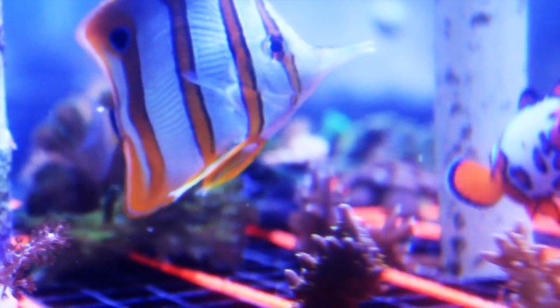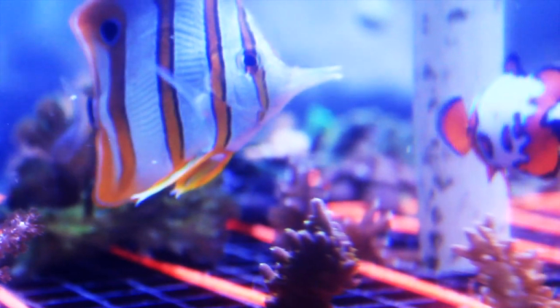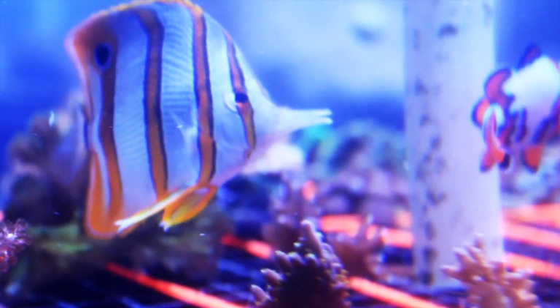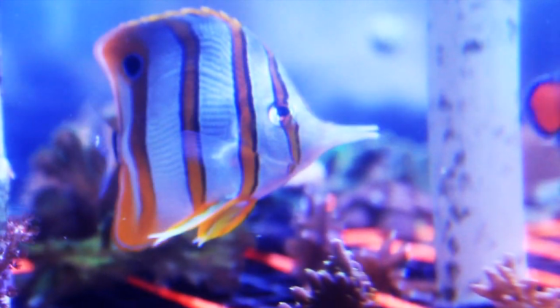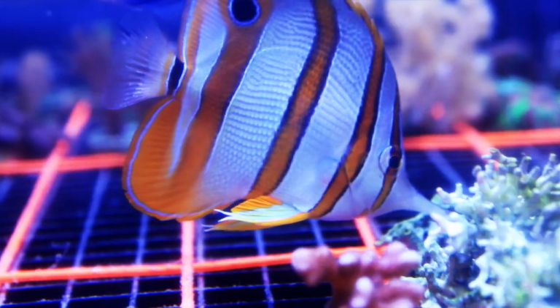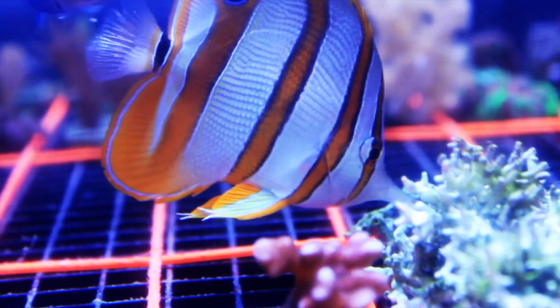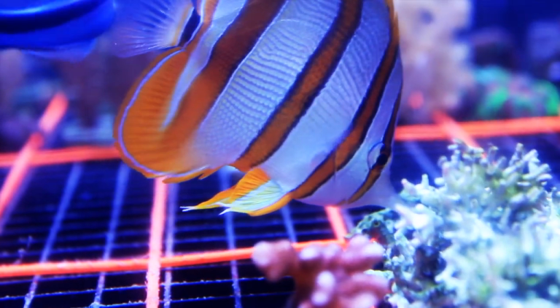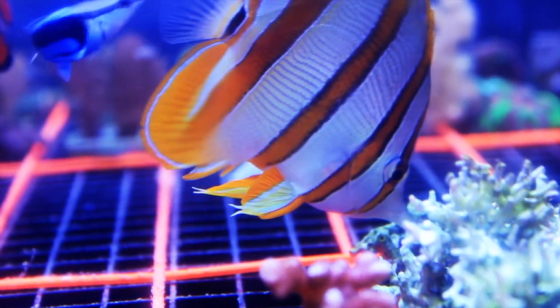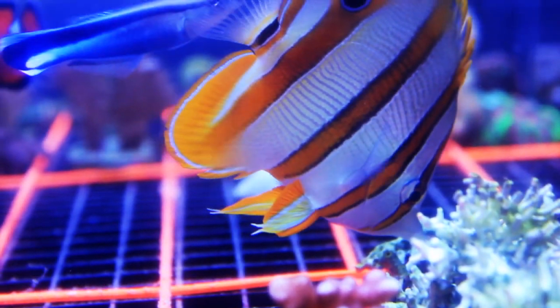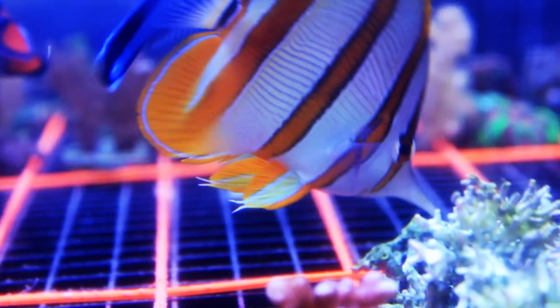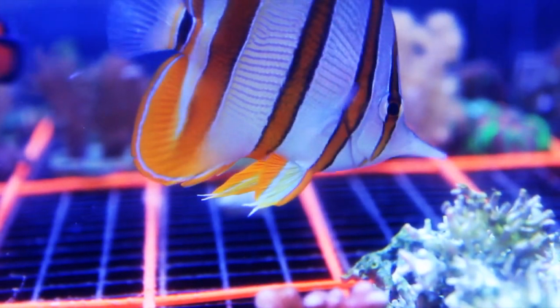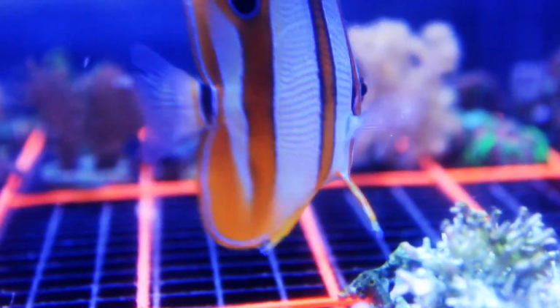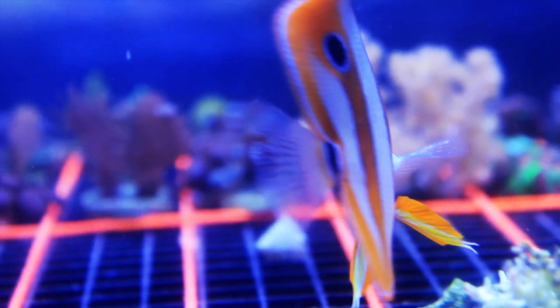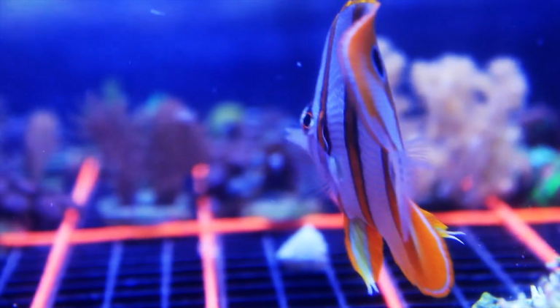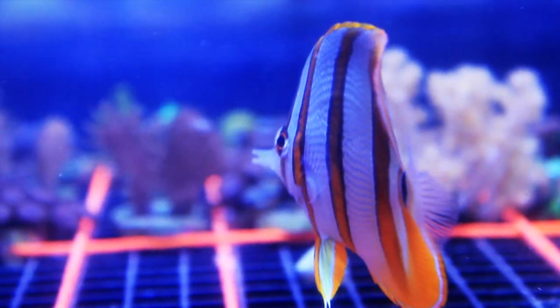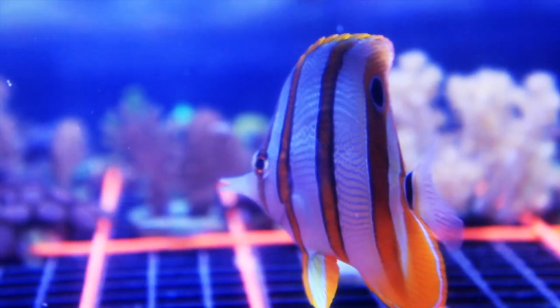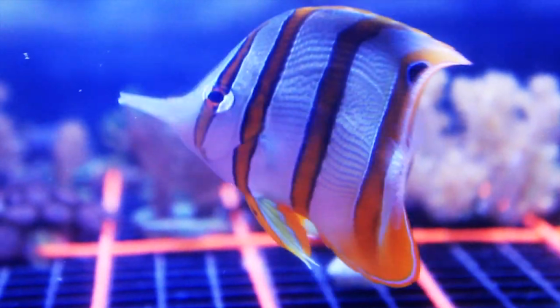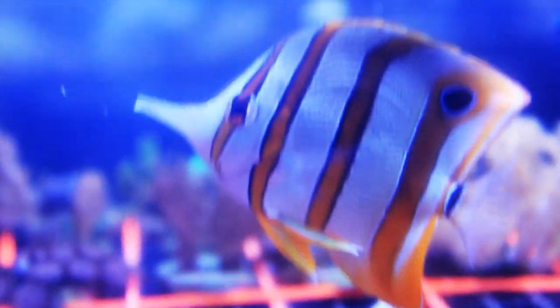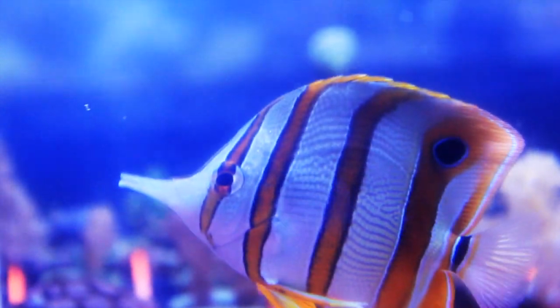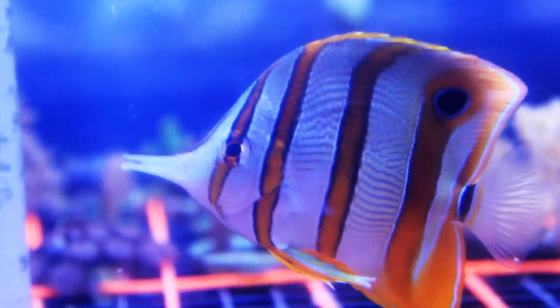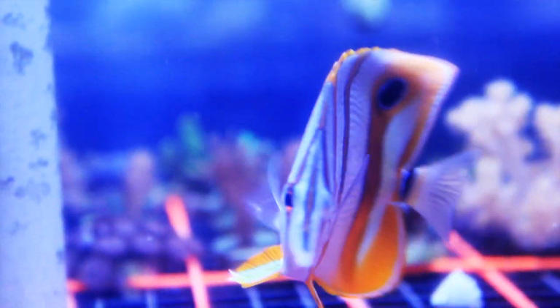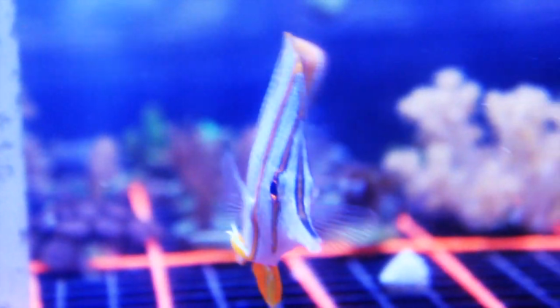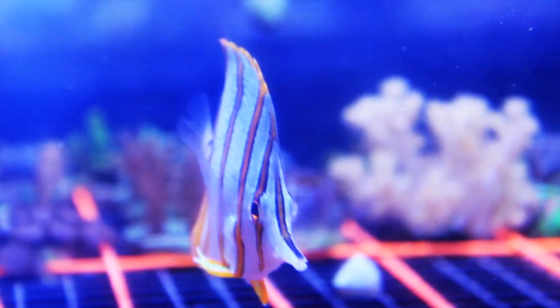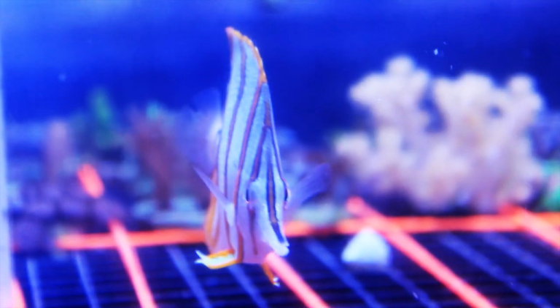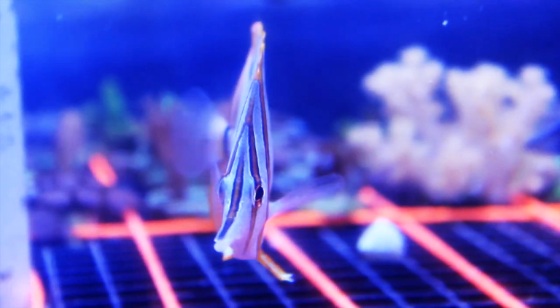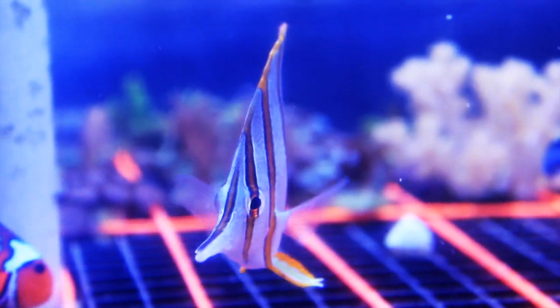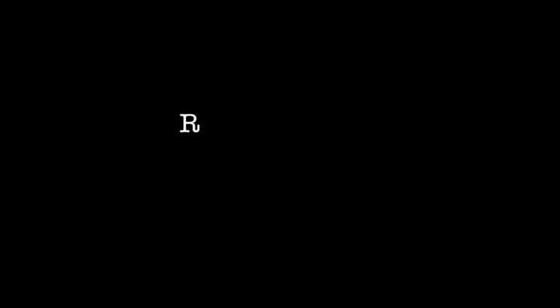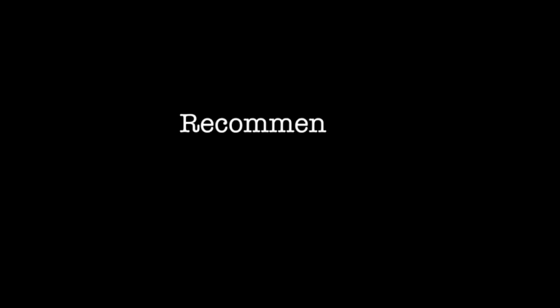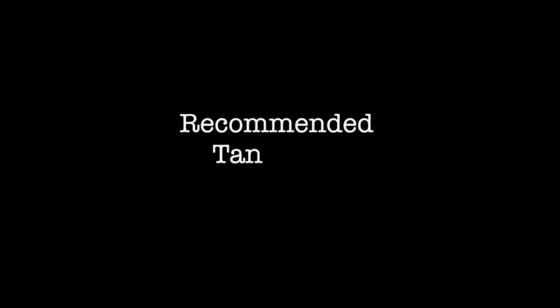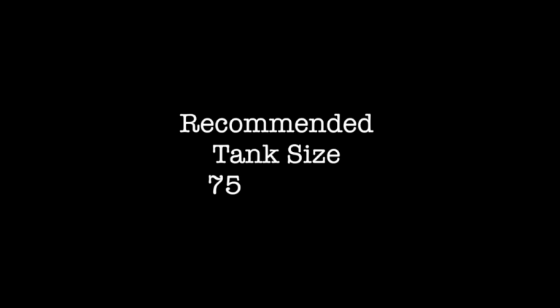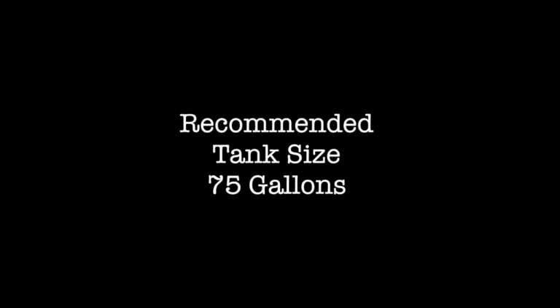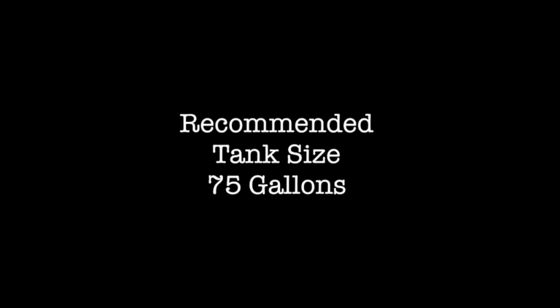These guys can max out around eight inches. This fish is a carnivore, but it can be difficult to get to eat, especially if anybody in your tank is an aggressive eater. You may need to try a variety of prepared meaty foods like brine or mysis shrimp to see what your Copperband will go after. The recommended tank size for this fish is 75 gallons.